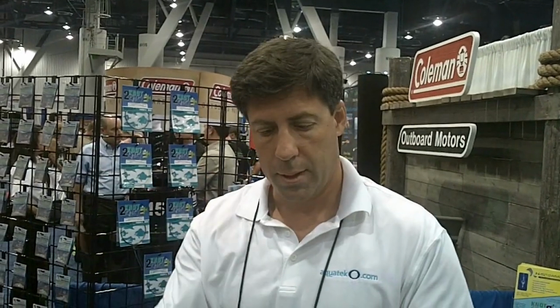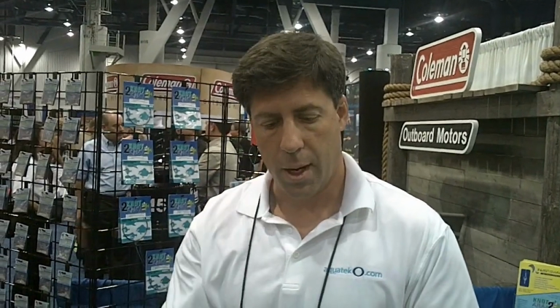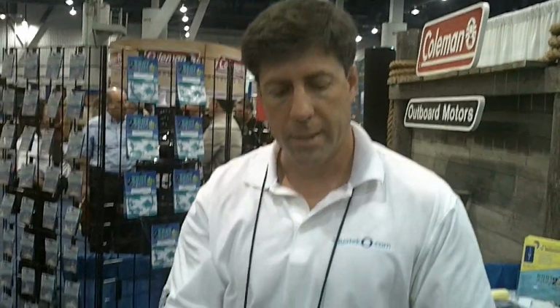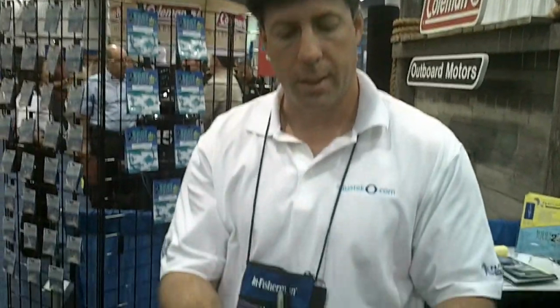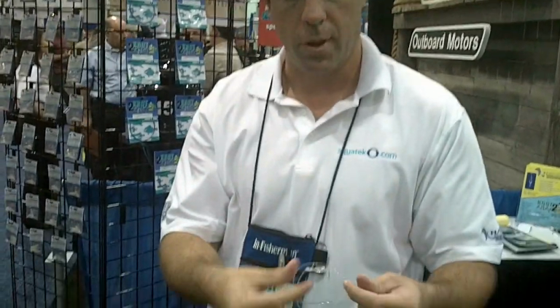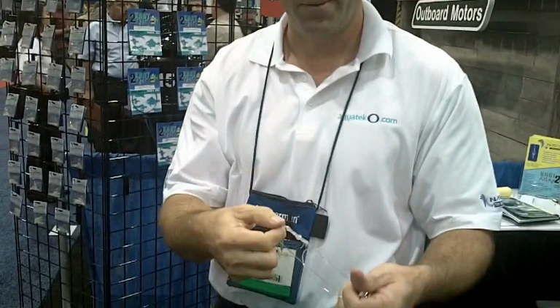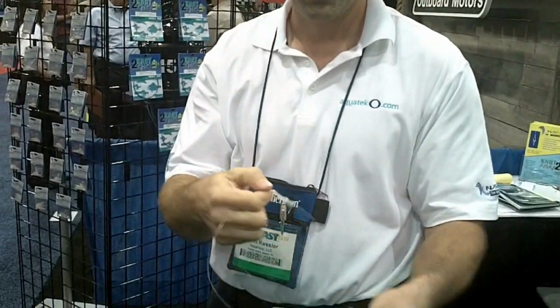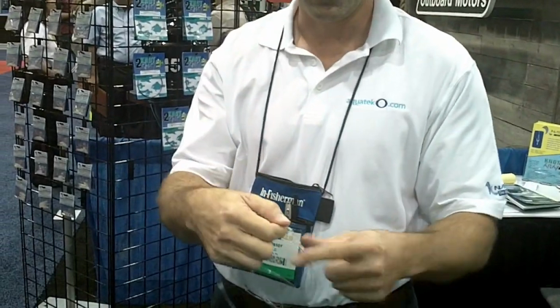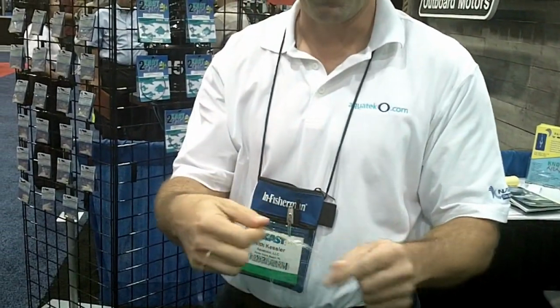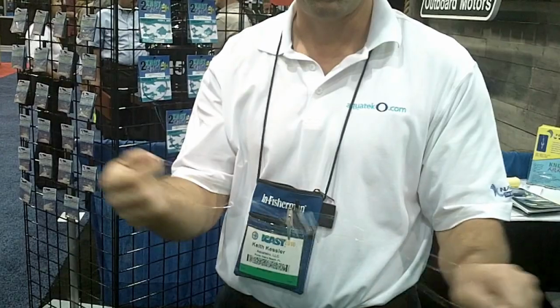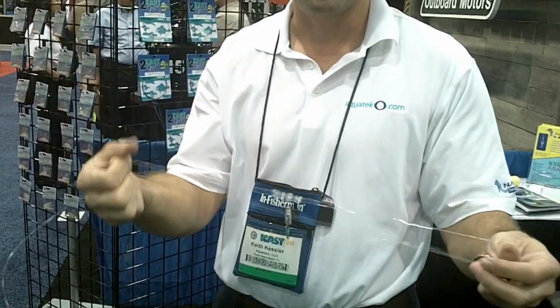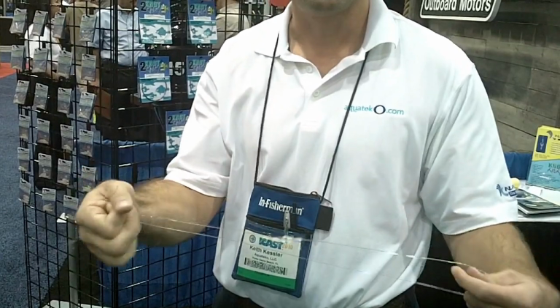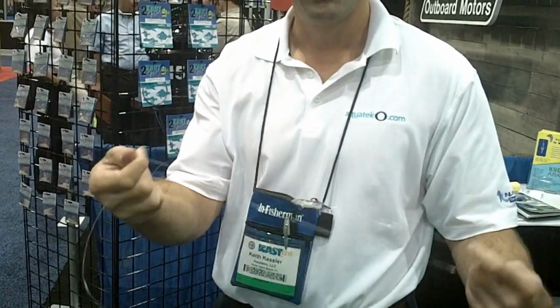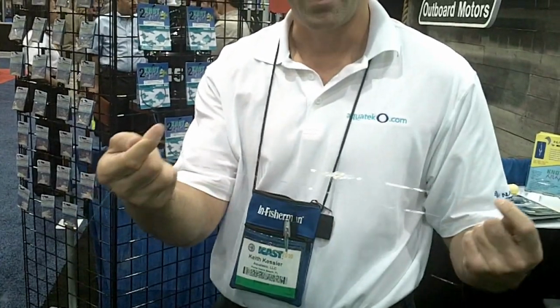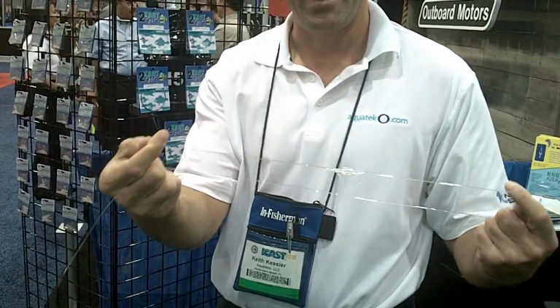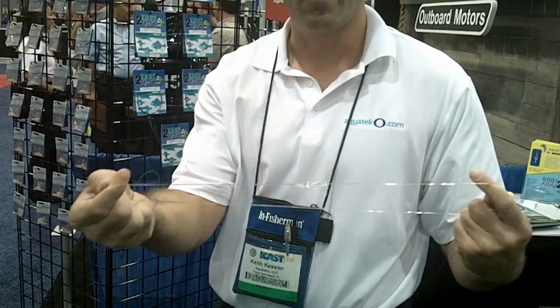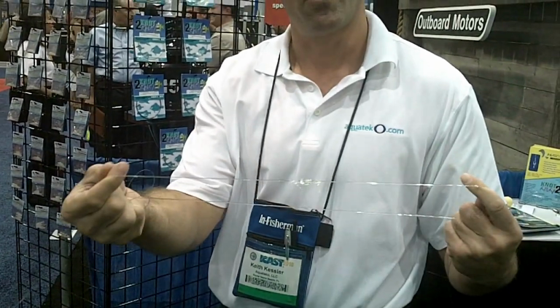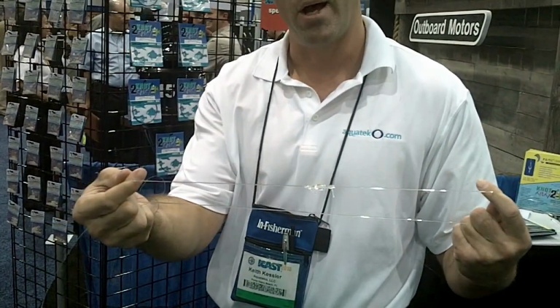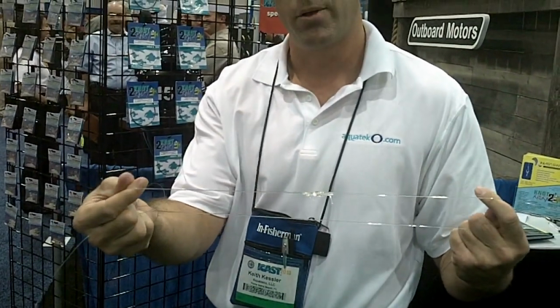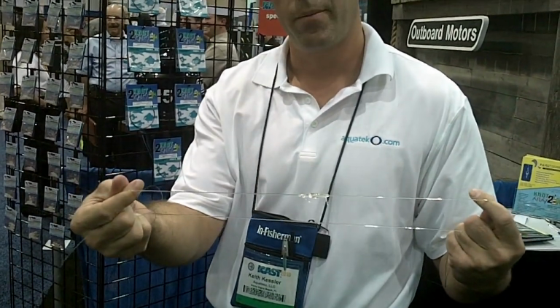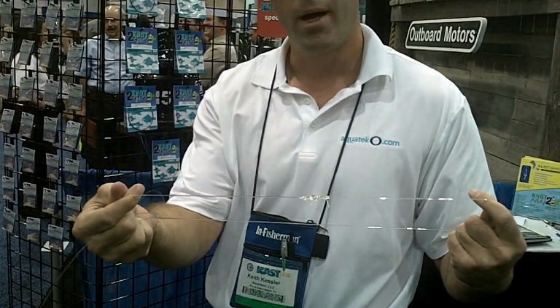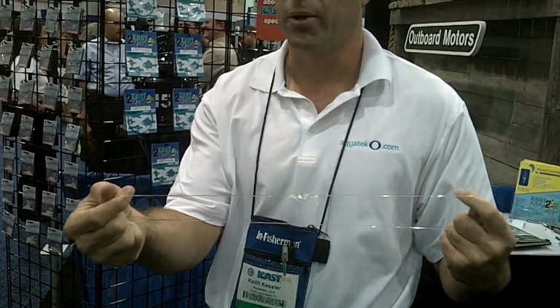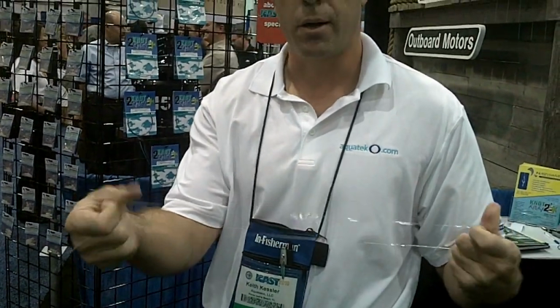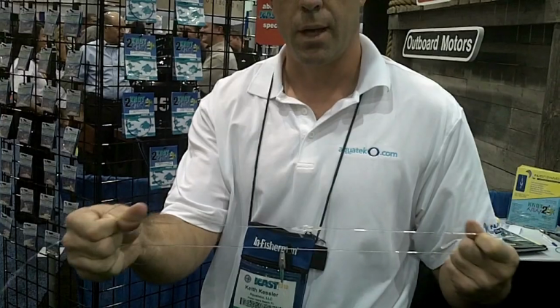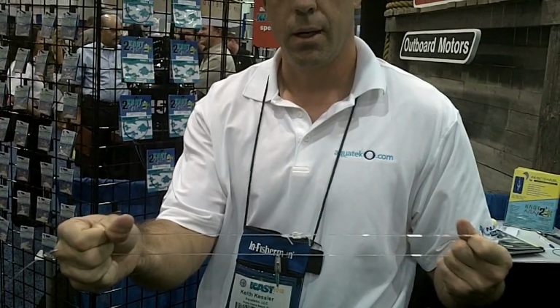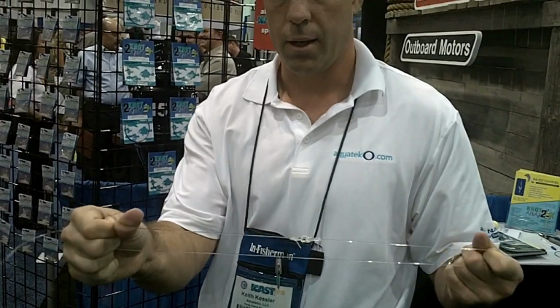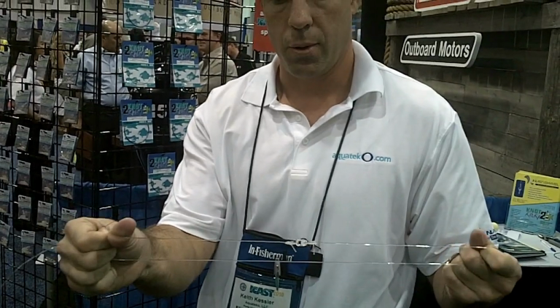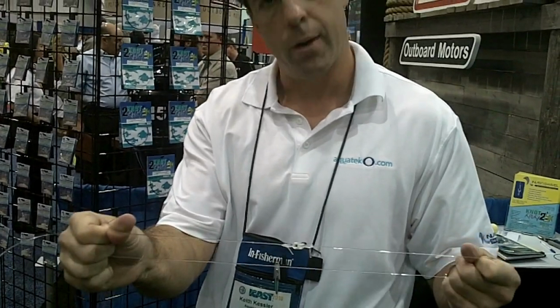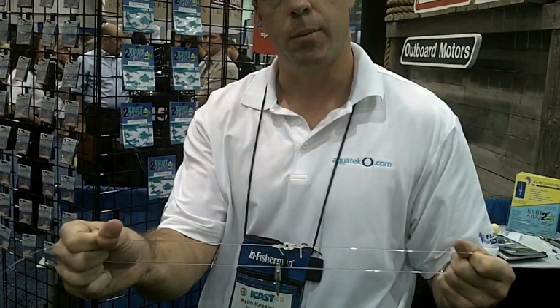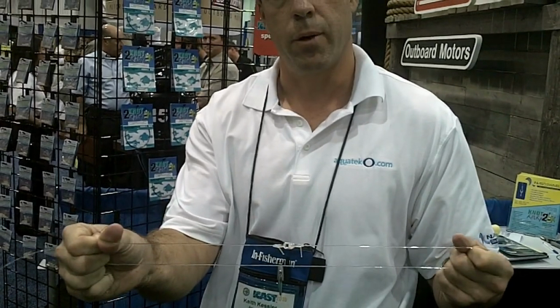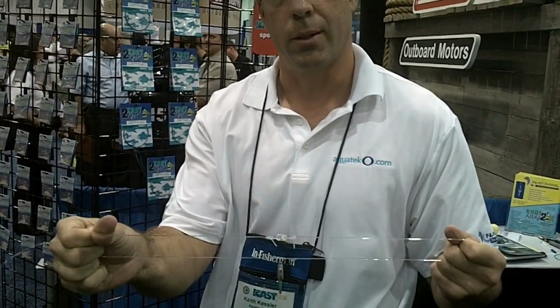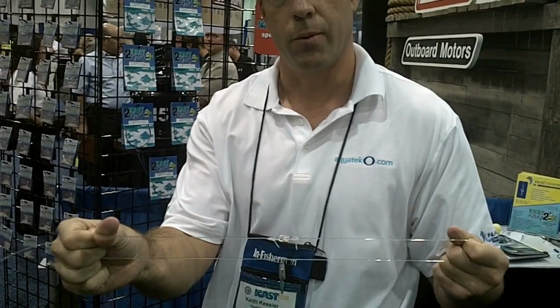These are basically indestructible. You can take a 55 pound swivel, tie 80 pound fluoro or mono to it, and pull to your heart's content — and you will cut your hand before you break this swivel.